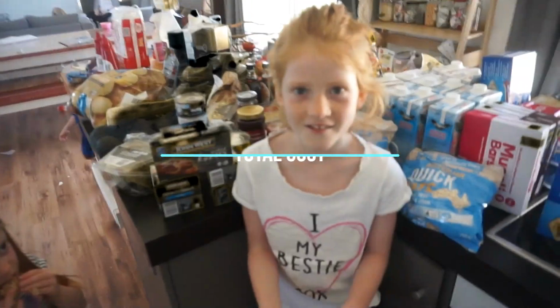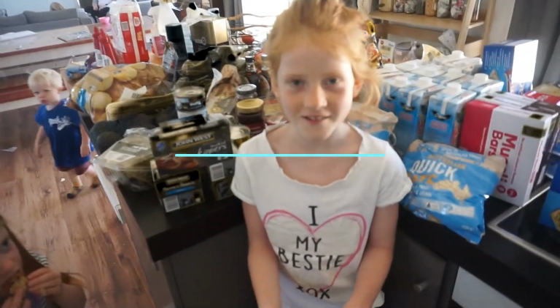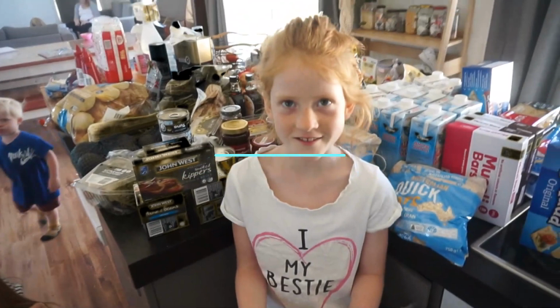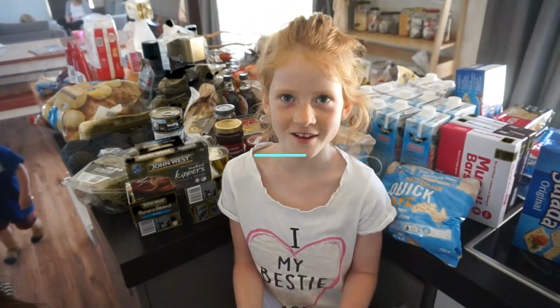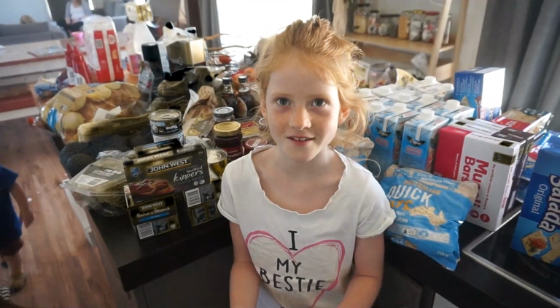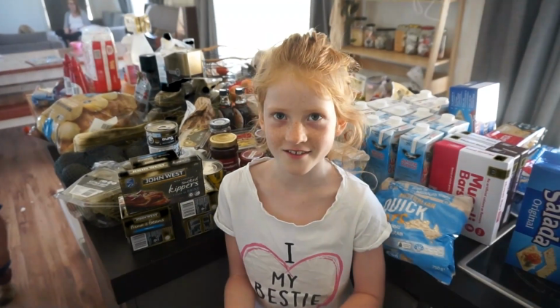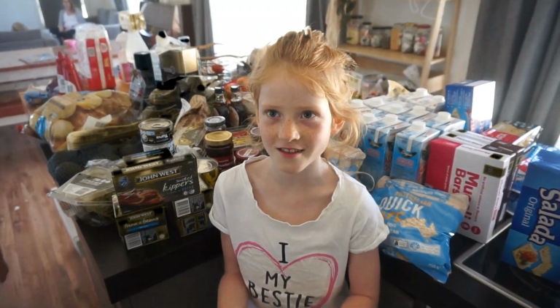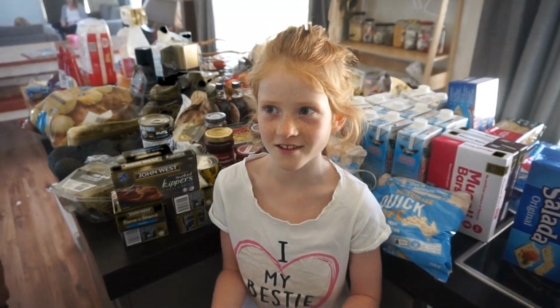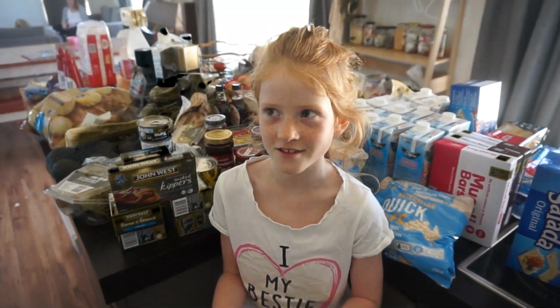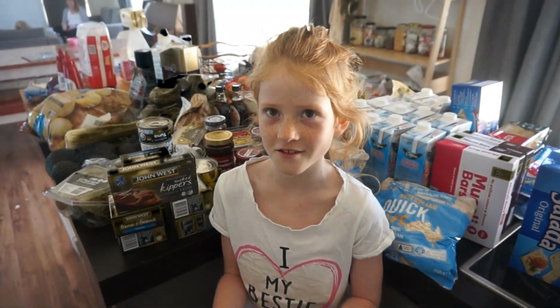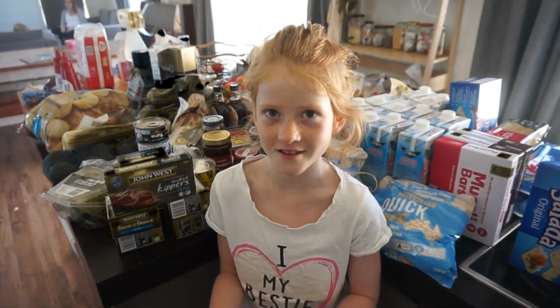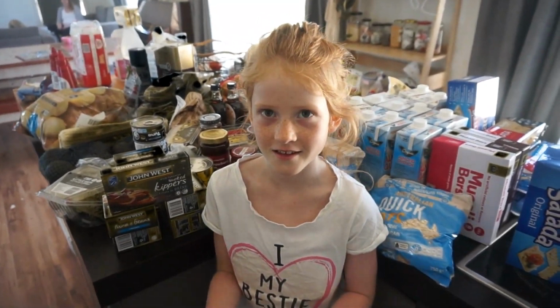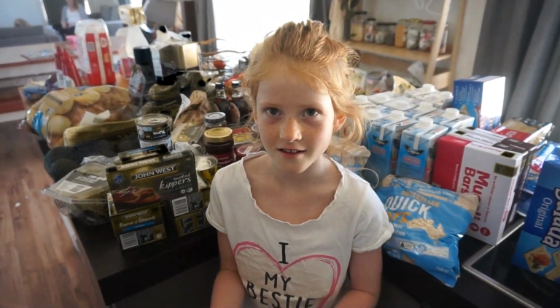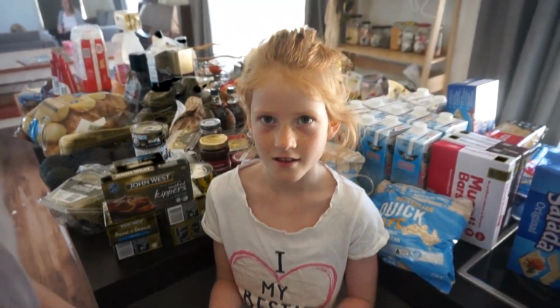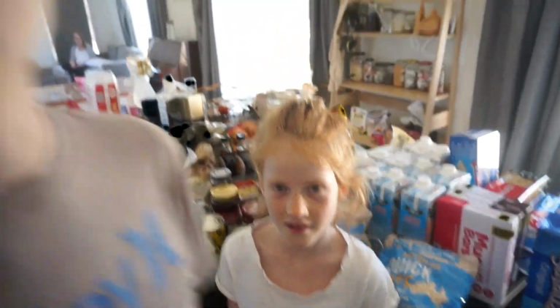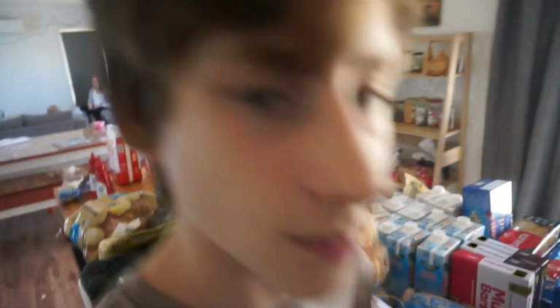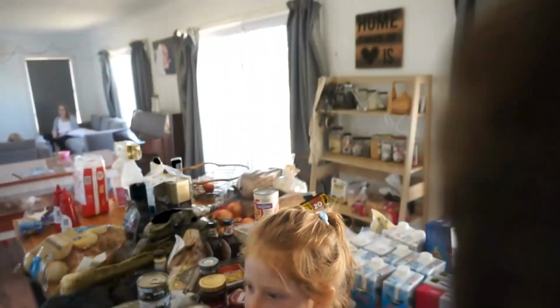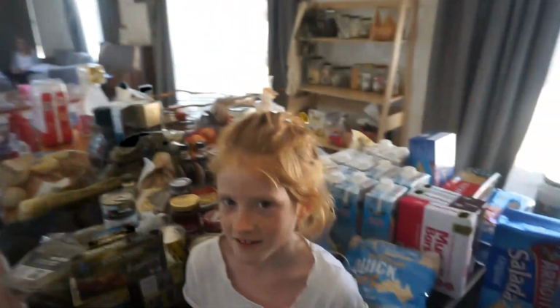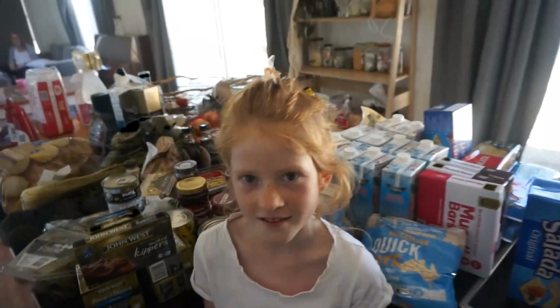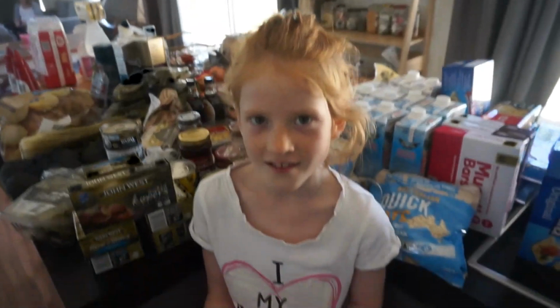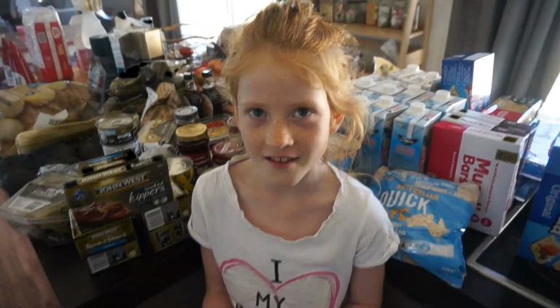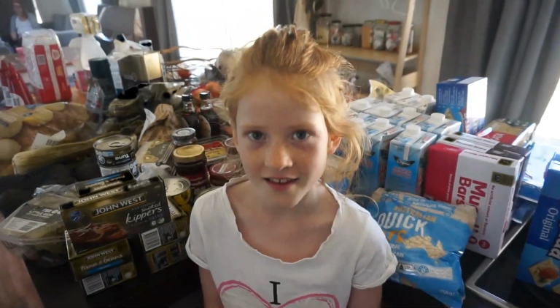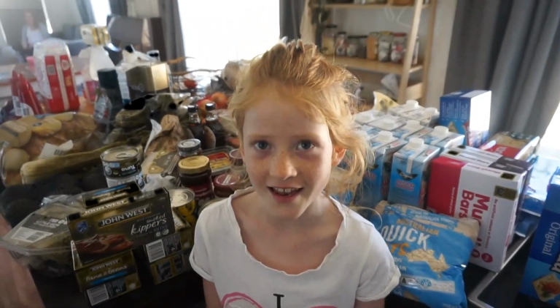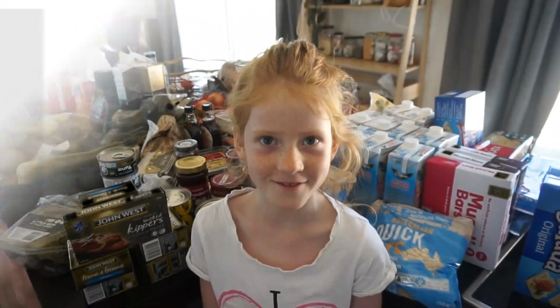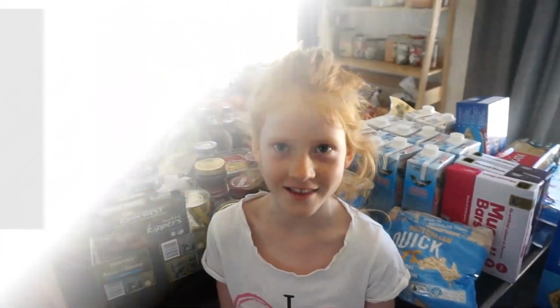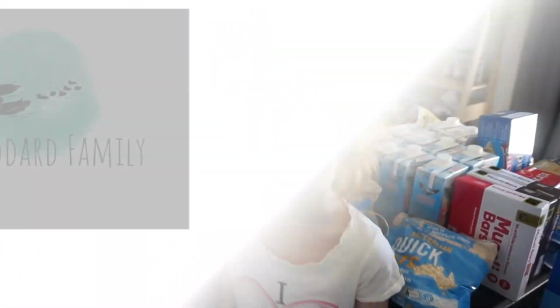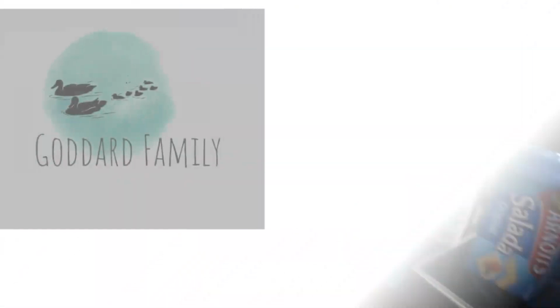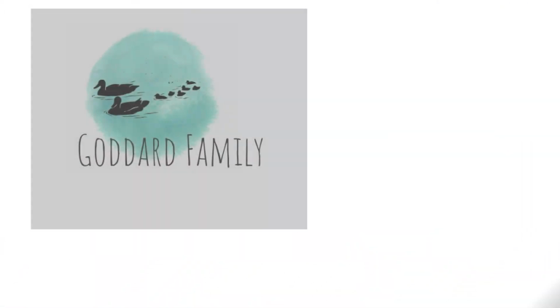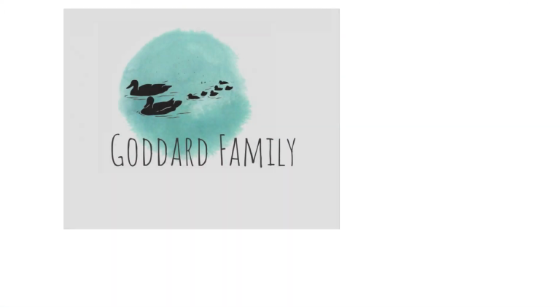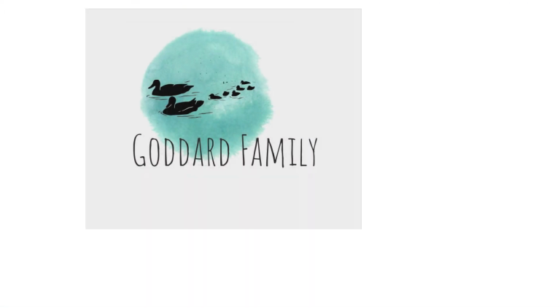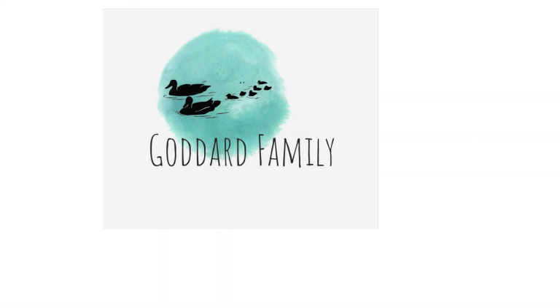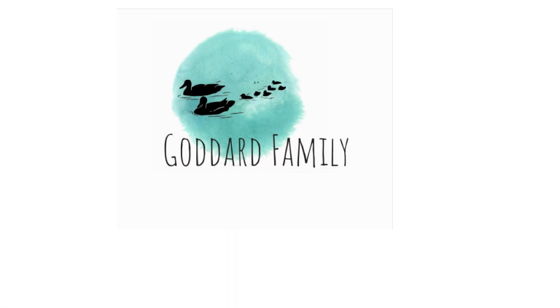The groceries cost $732 and 84 cents. Yay! Bye!